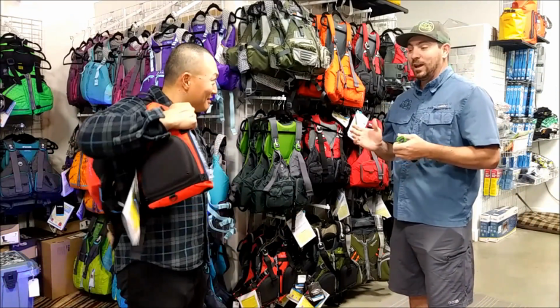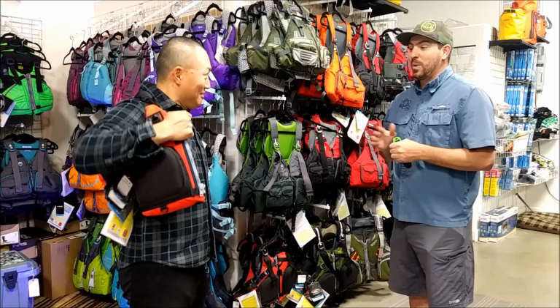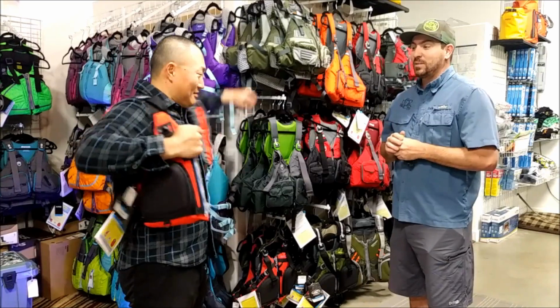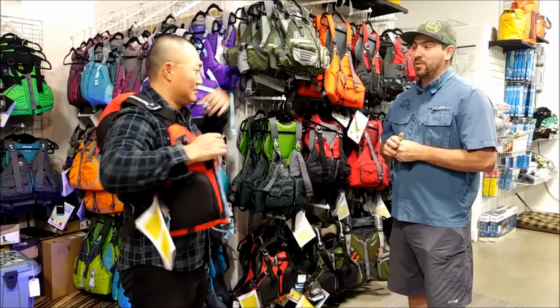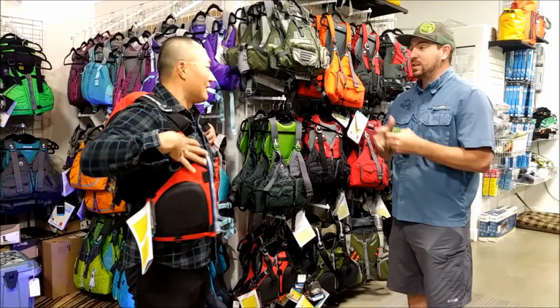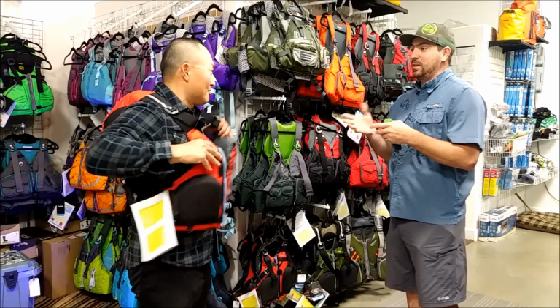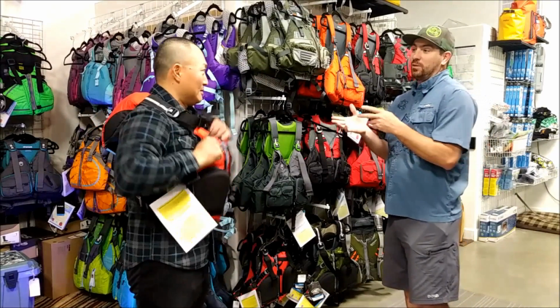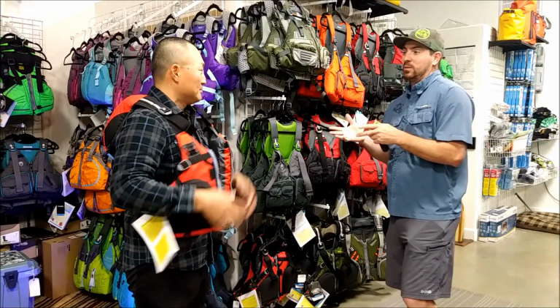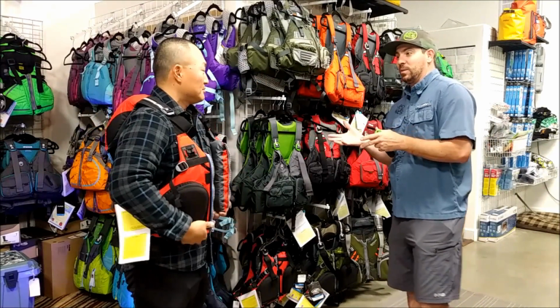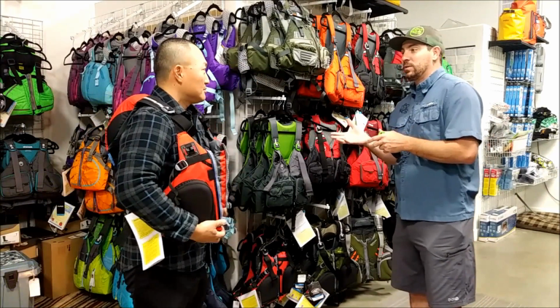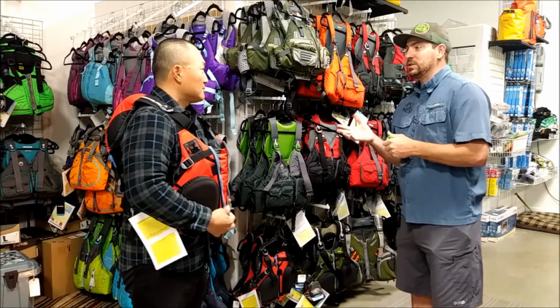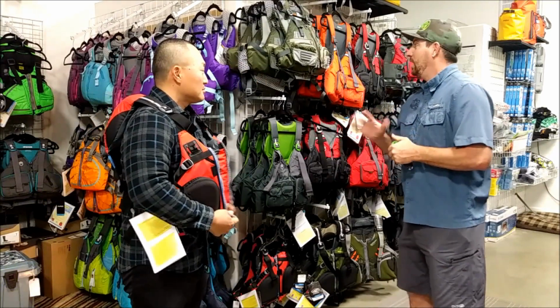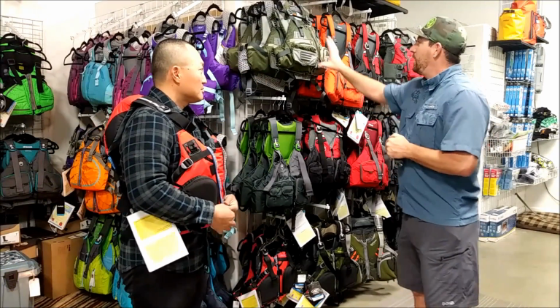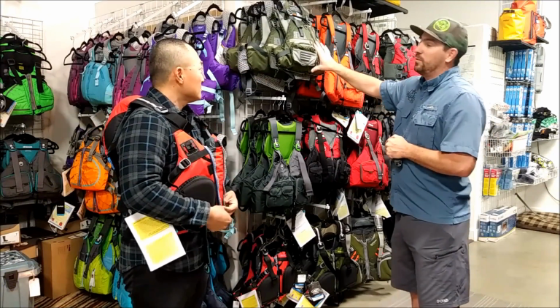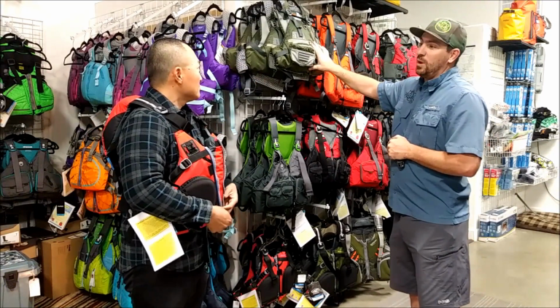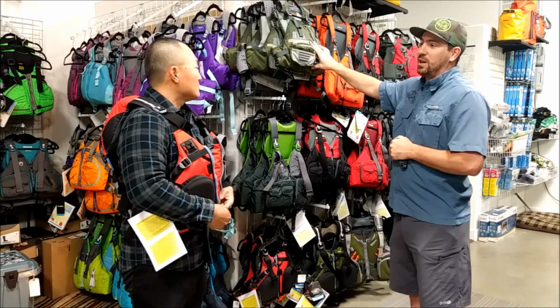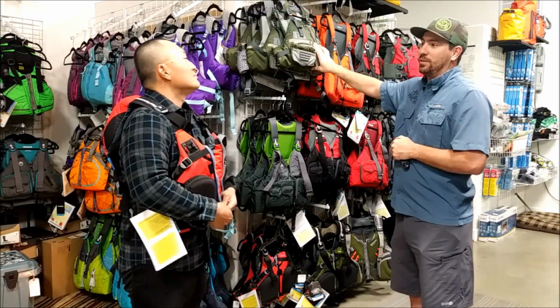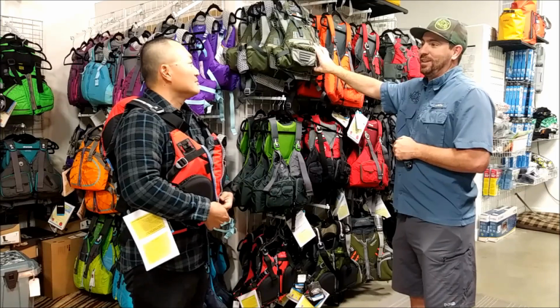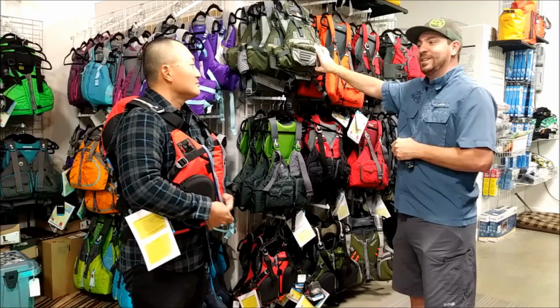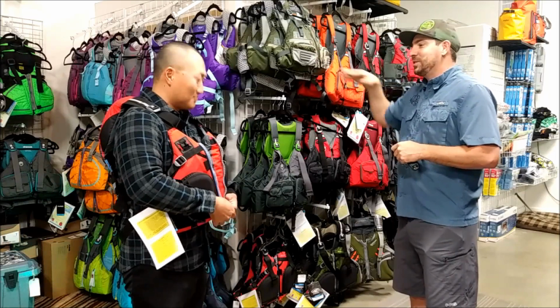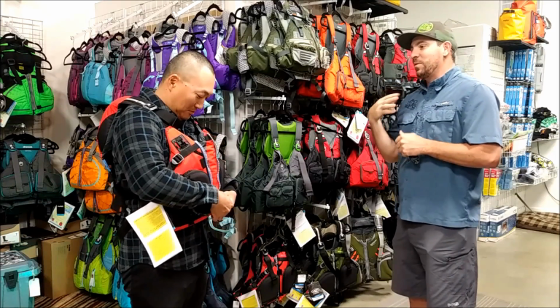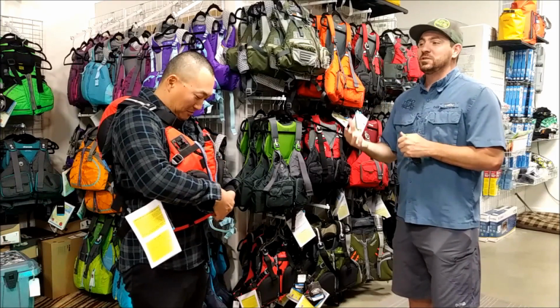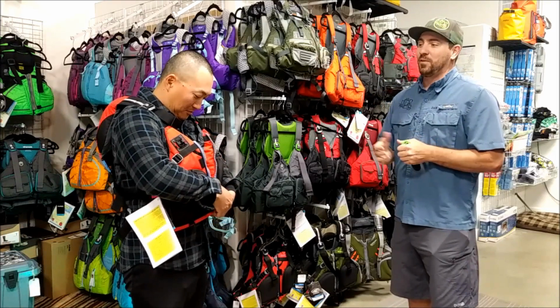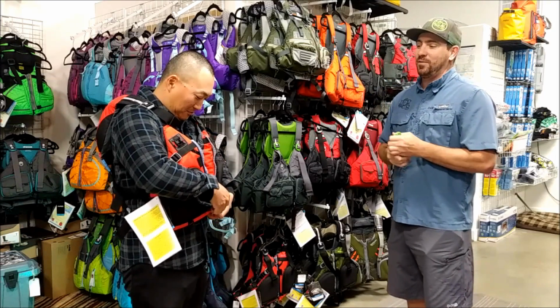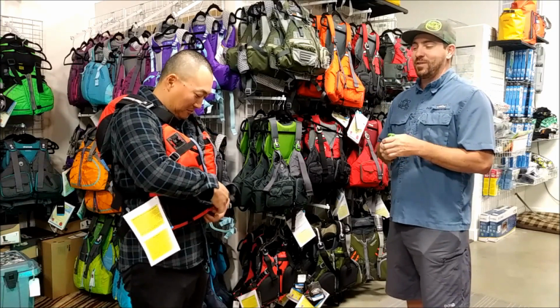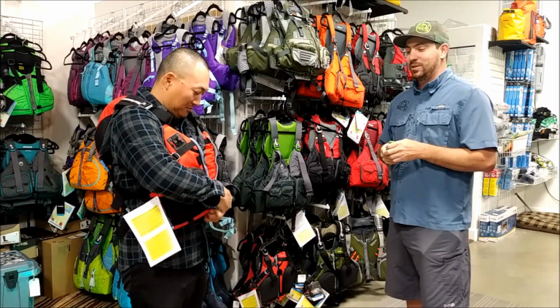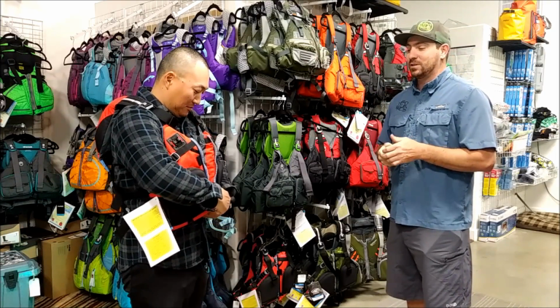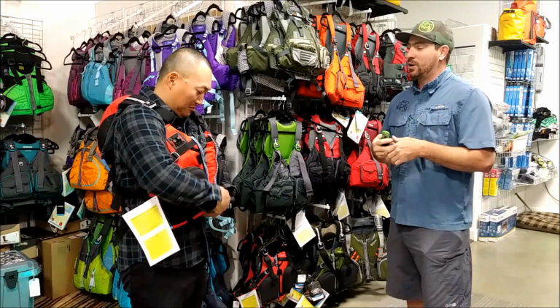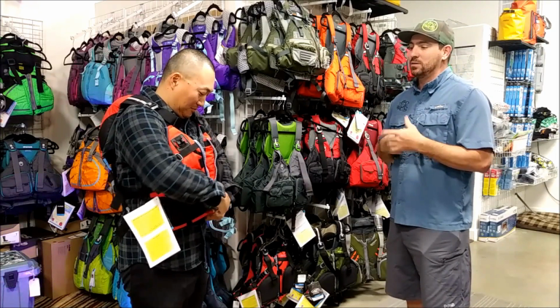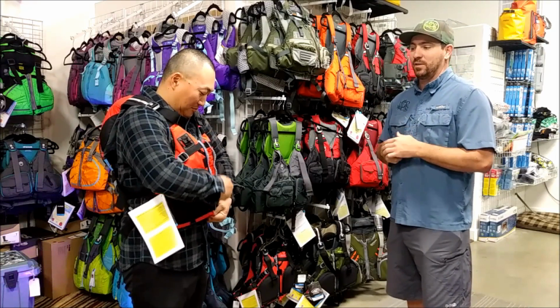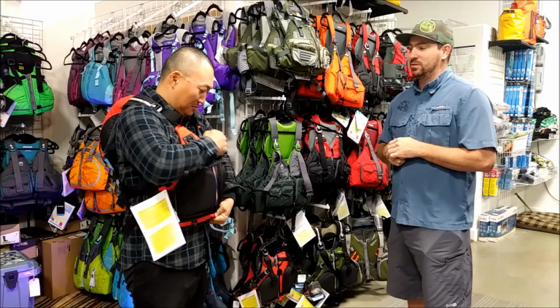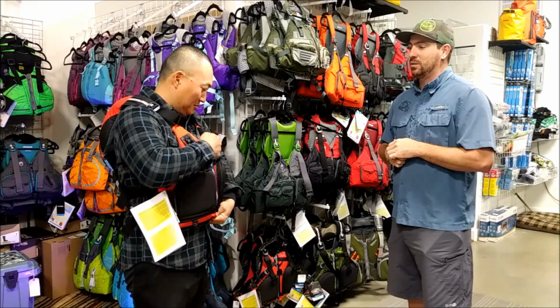Every body type is different. I did a similar video with Chris from Out West and he fell in love with the Kokotat one. So every person is different, and if you have the opportunity to try them on, definitely do so.